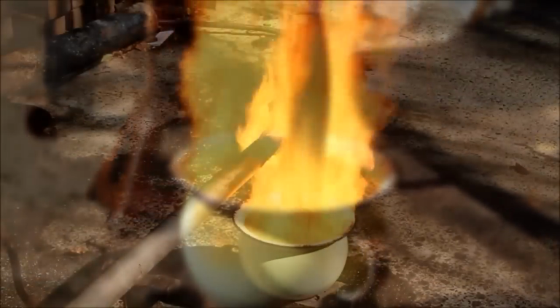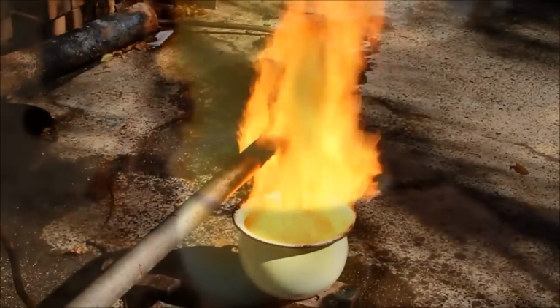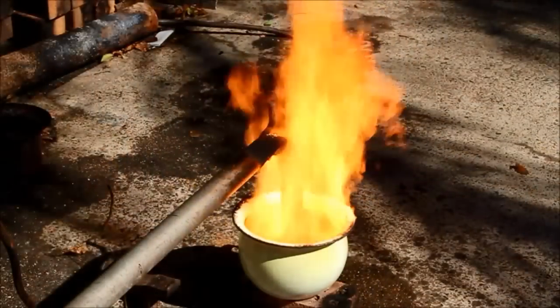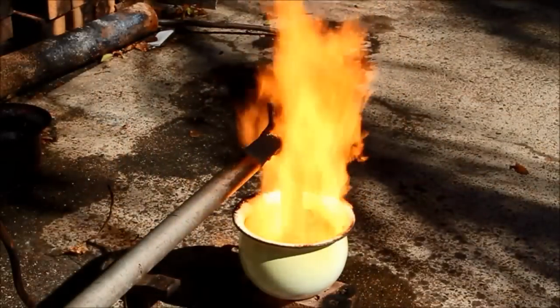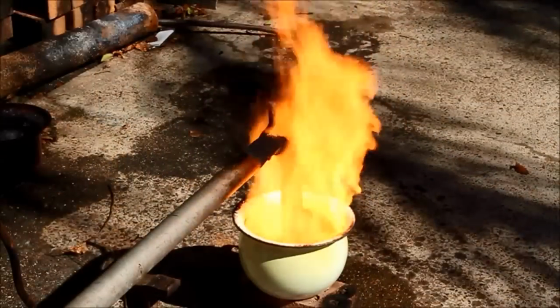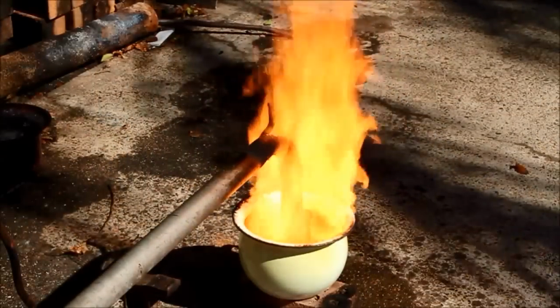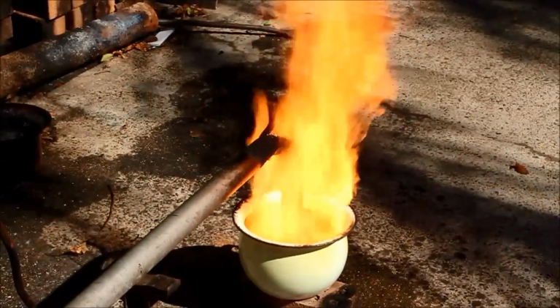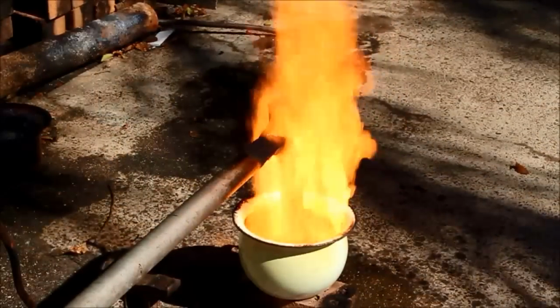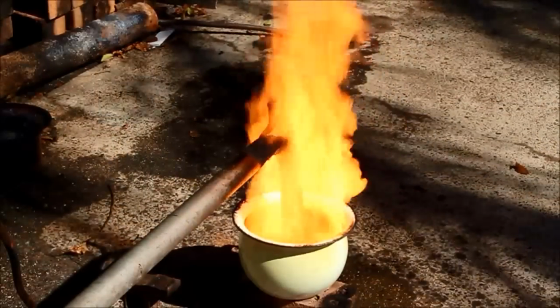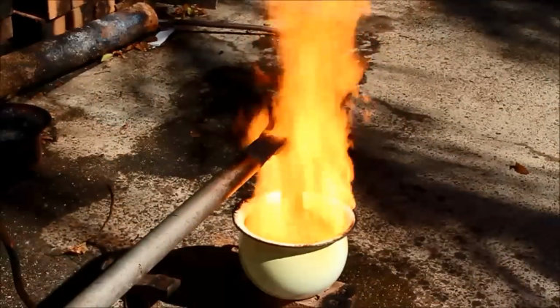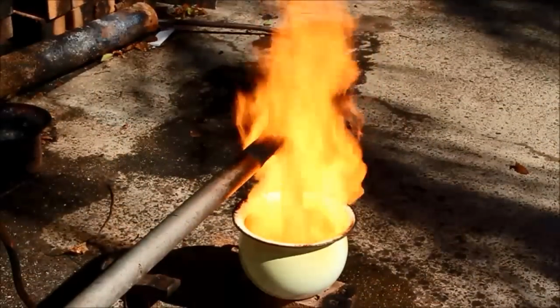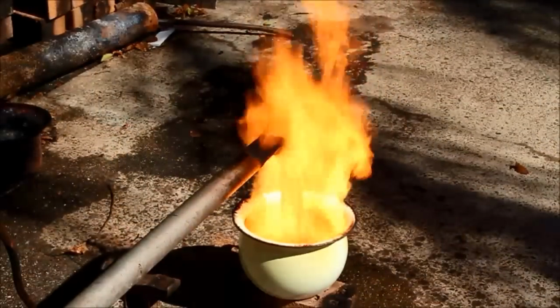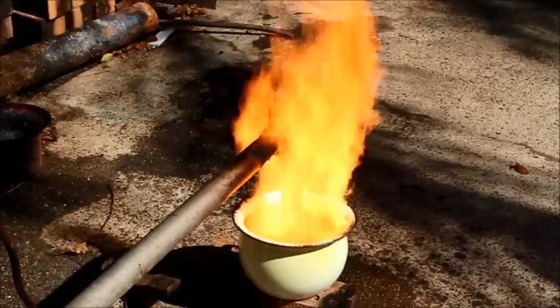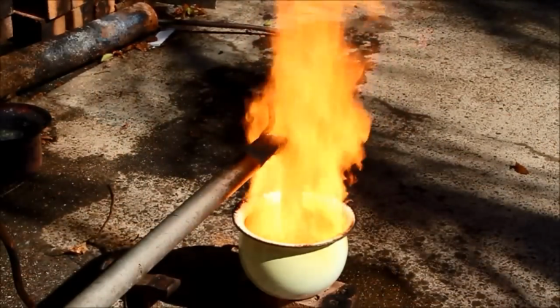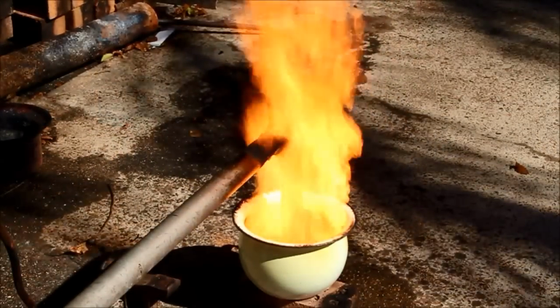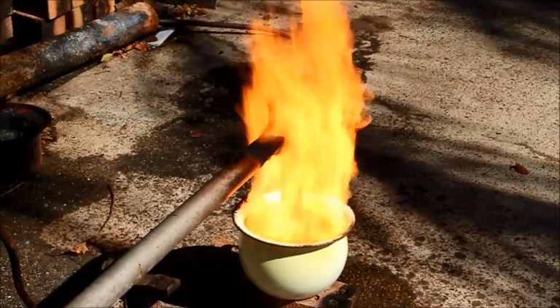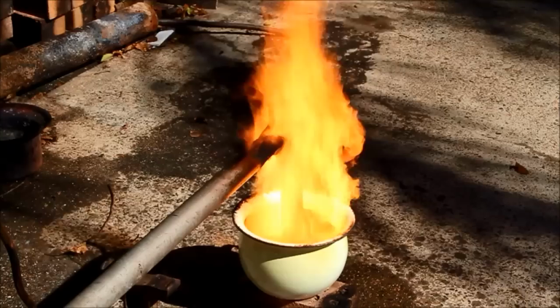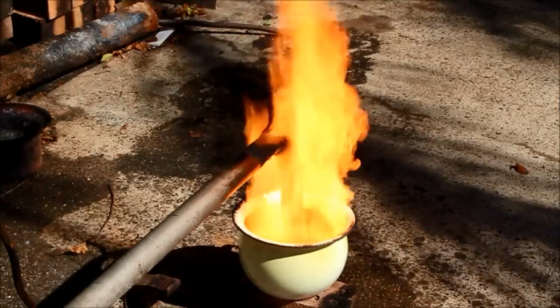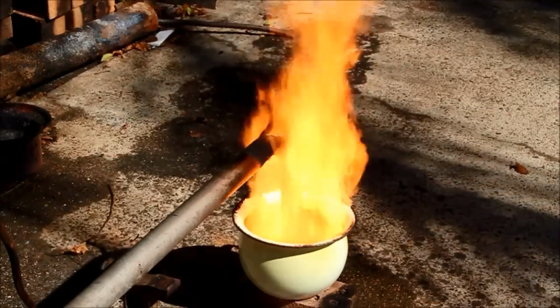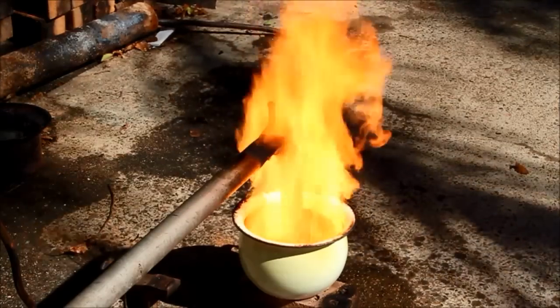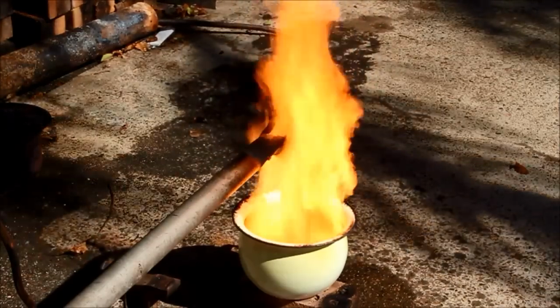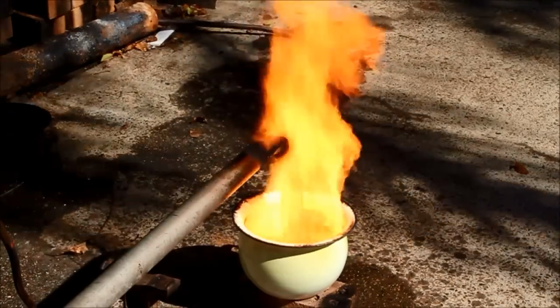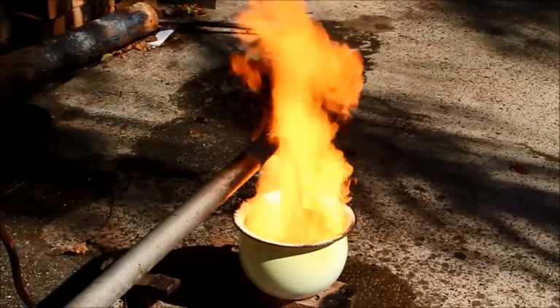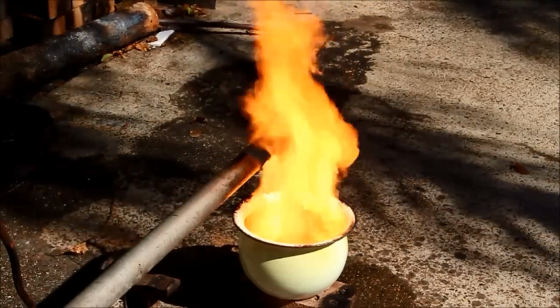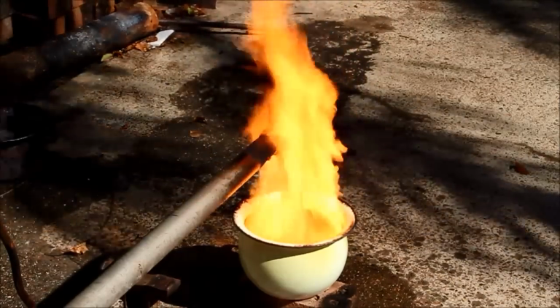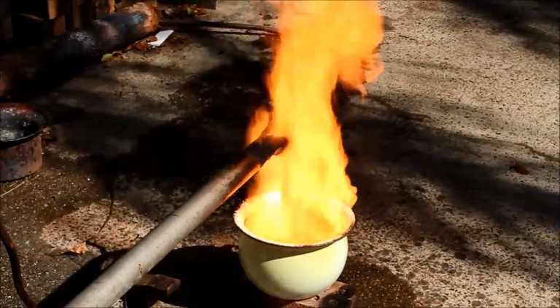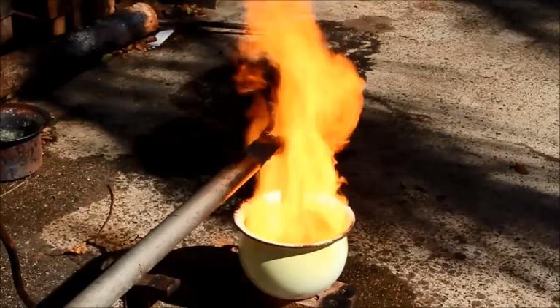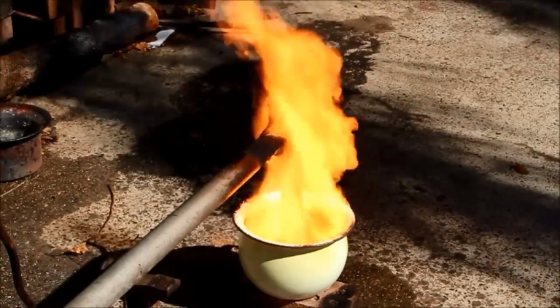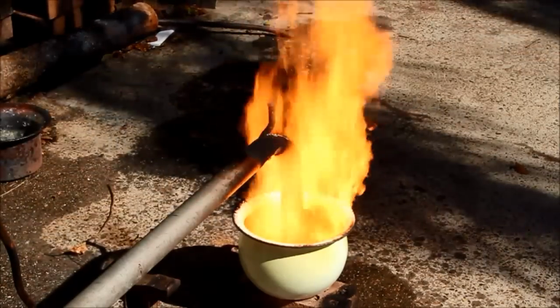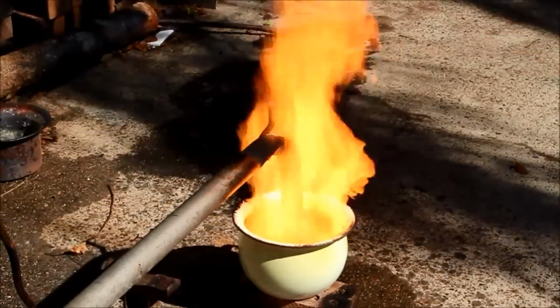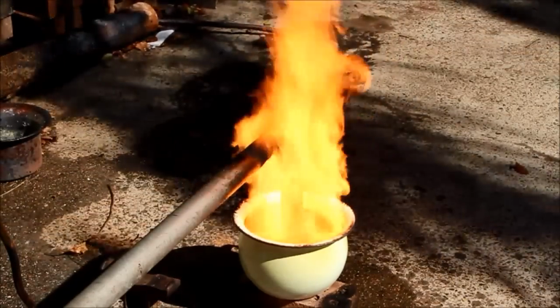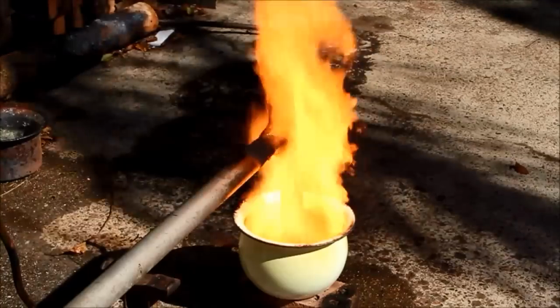Just a safety tip for the terminally stupid and the boringly obvious — don't try to use these gazunders while you've got them running as an oil burner, you'll burn your ass off.